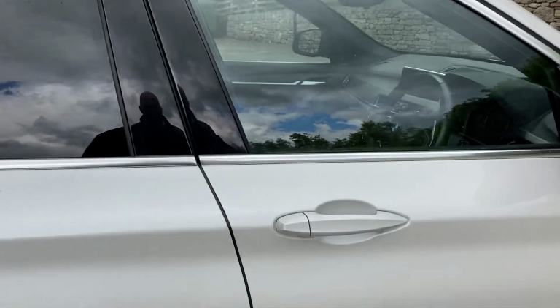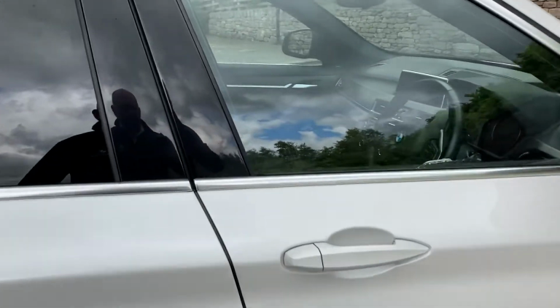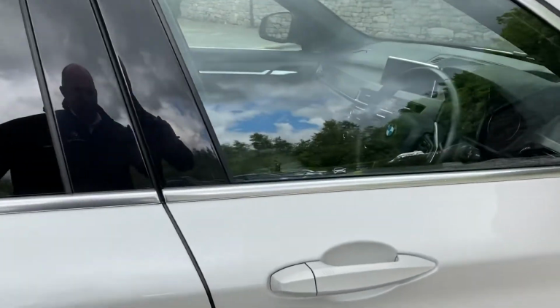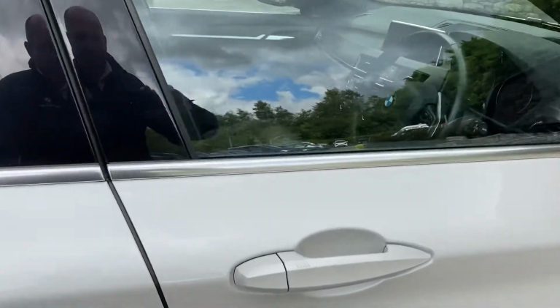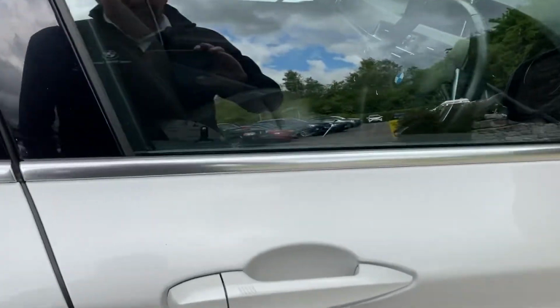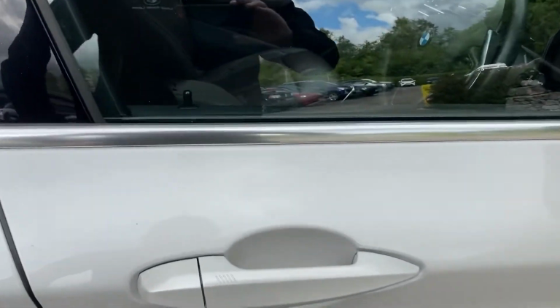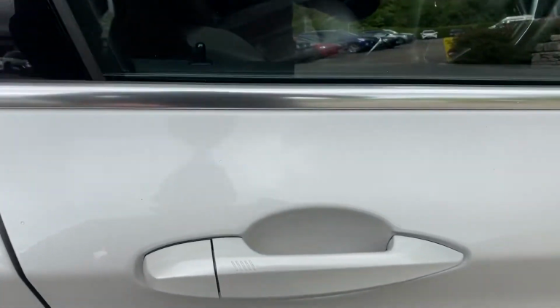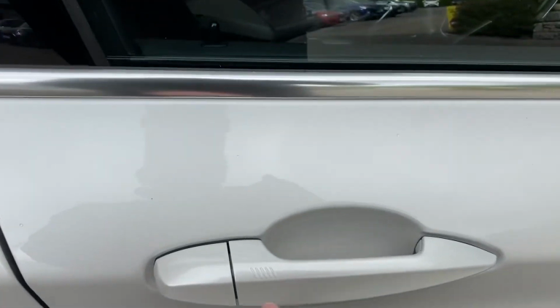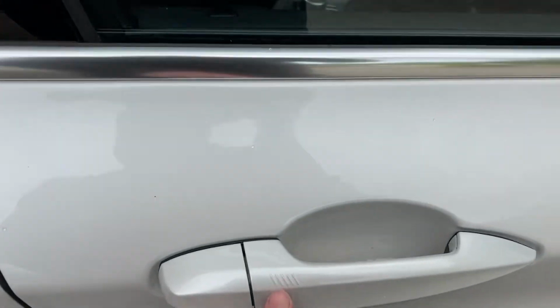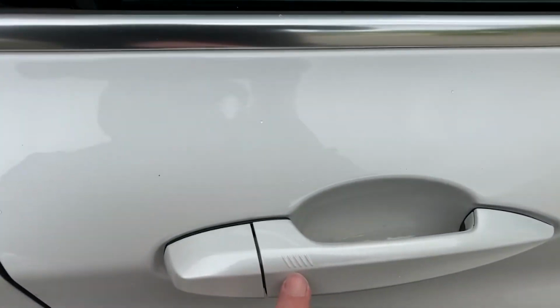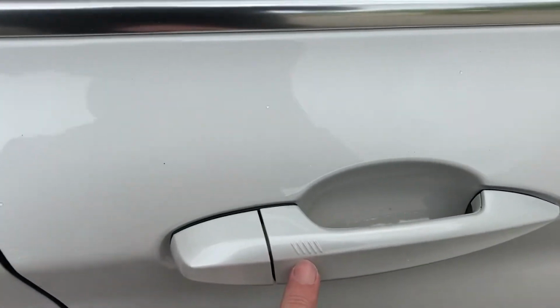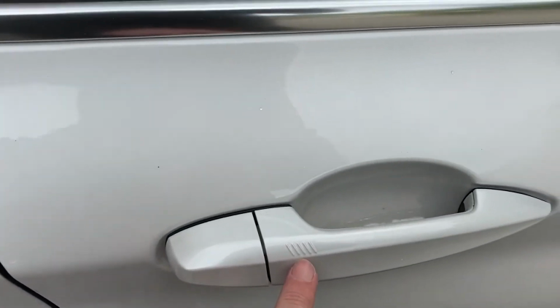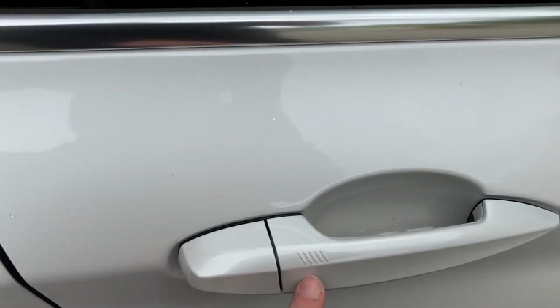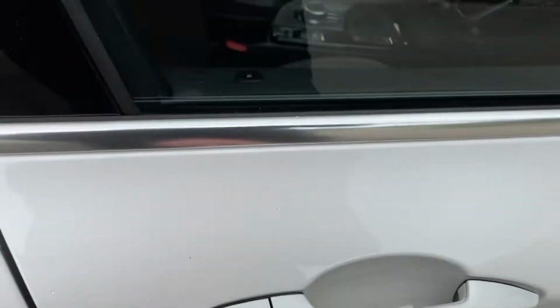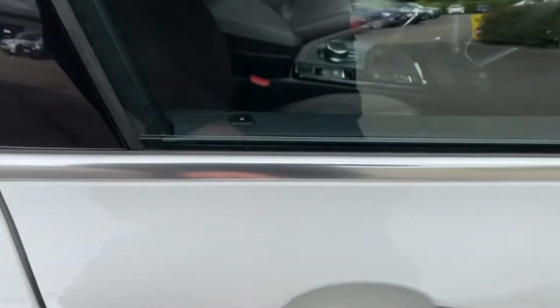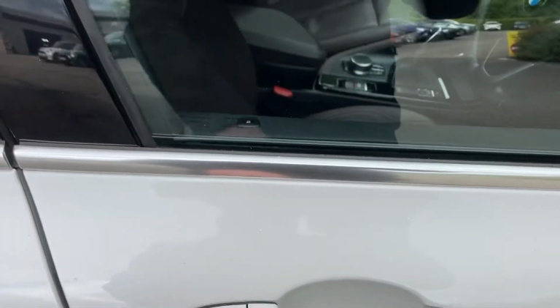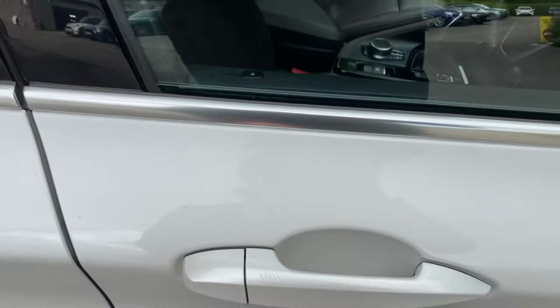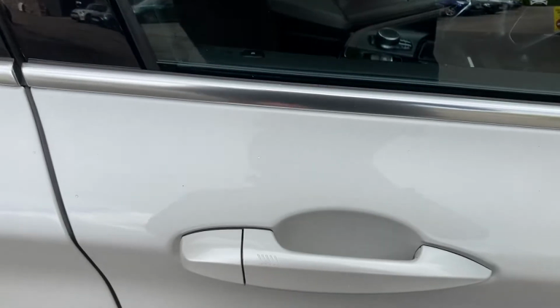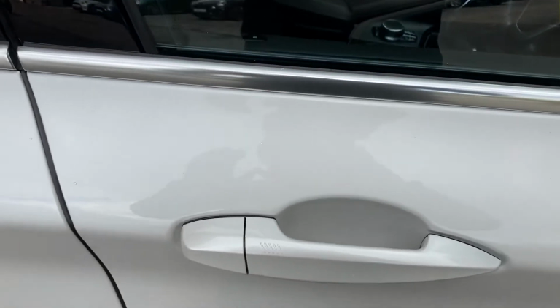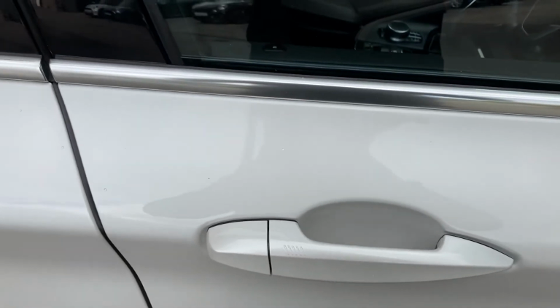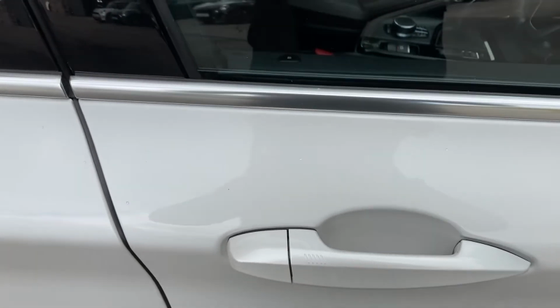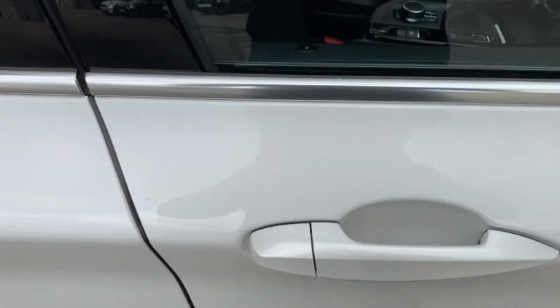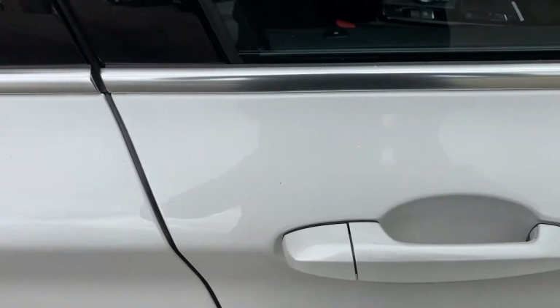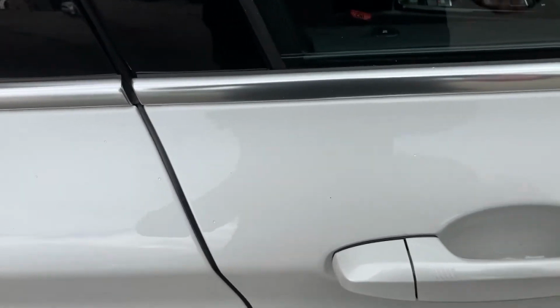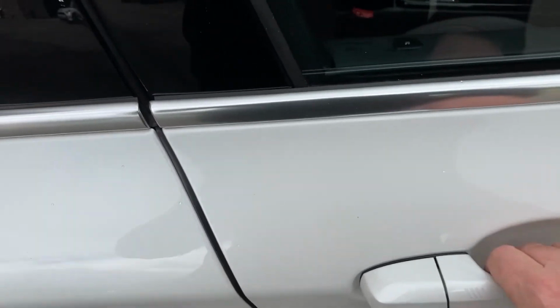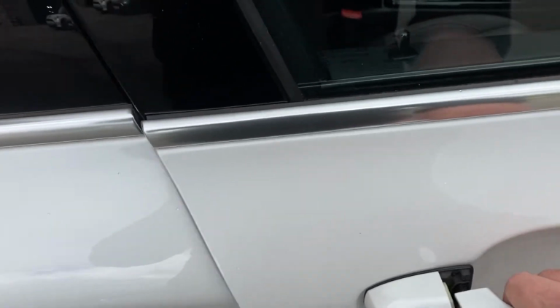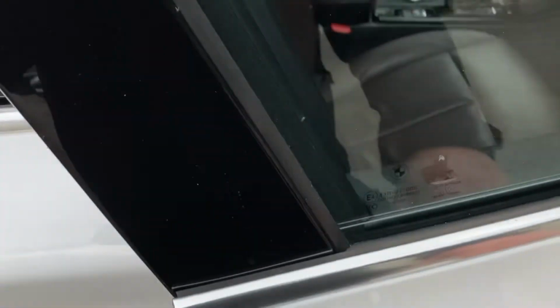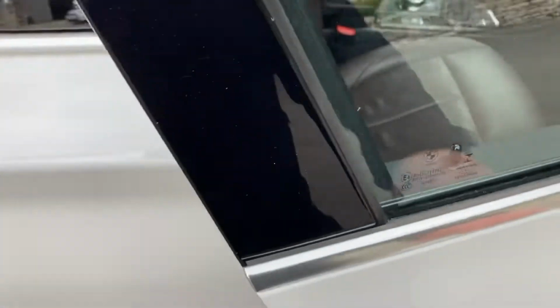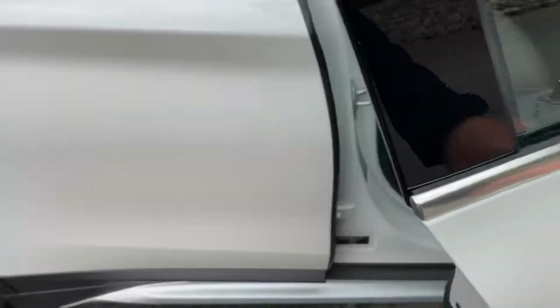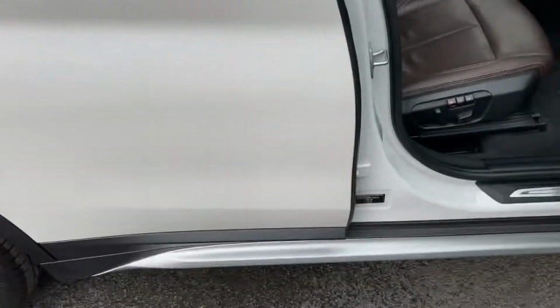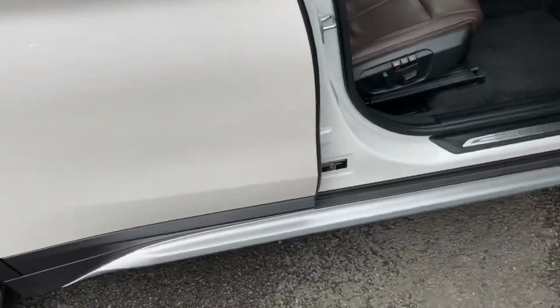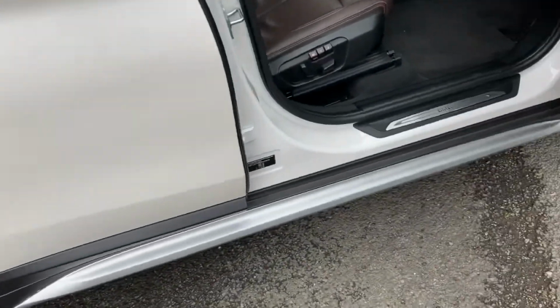So it's got comfort access — you can lock it or, because I've got the keys on me, I can just come up and the door will open for me.